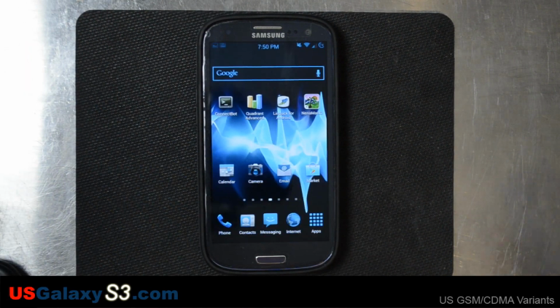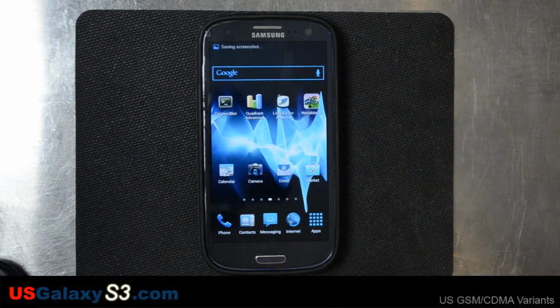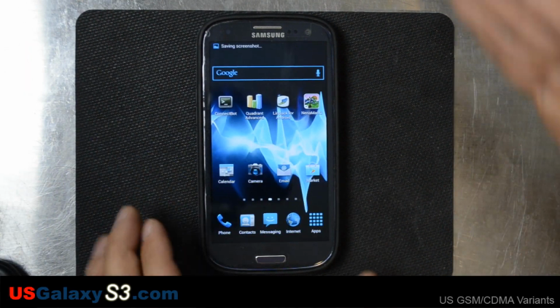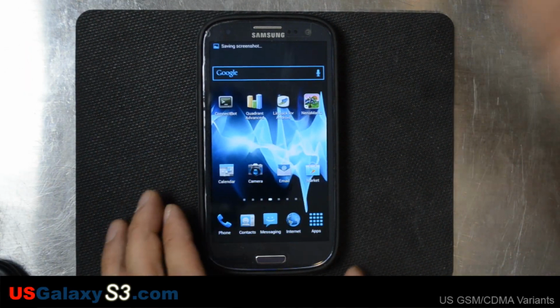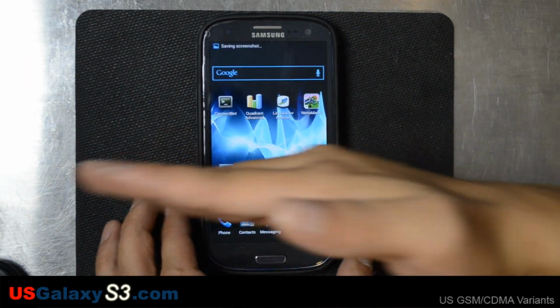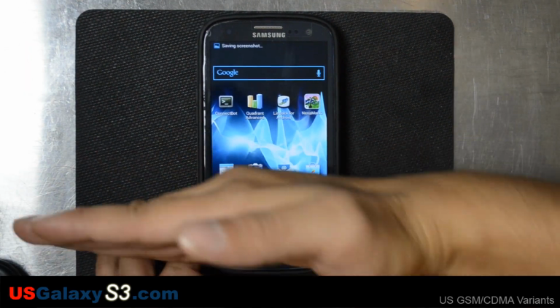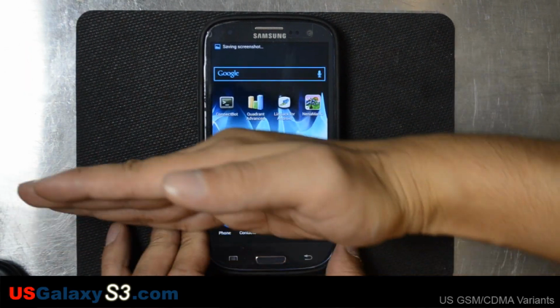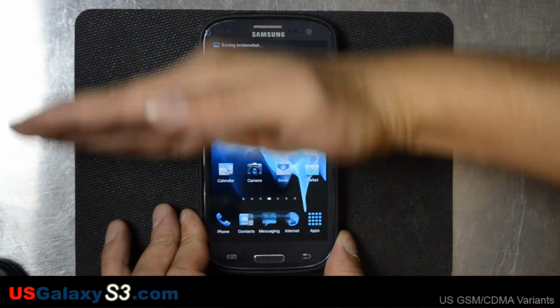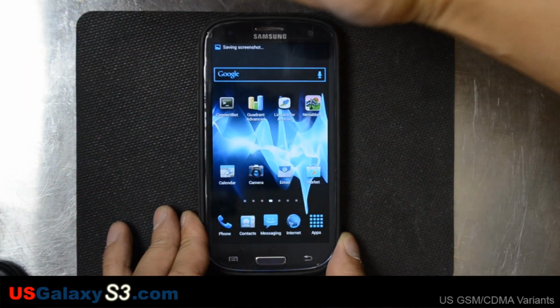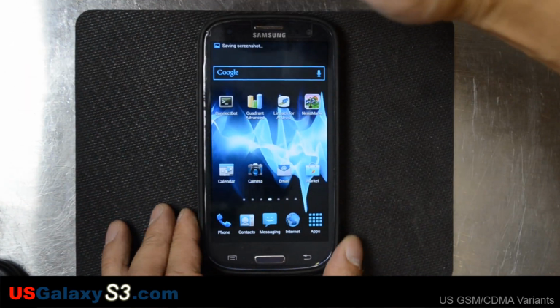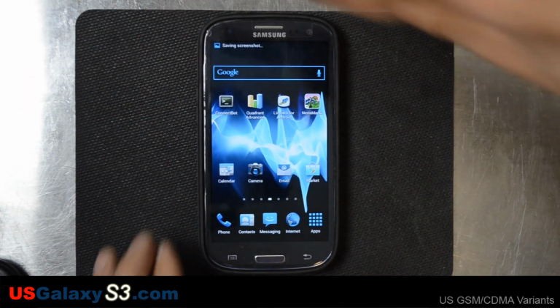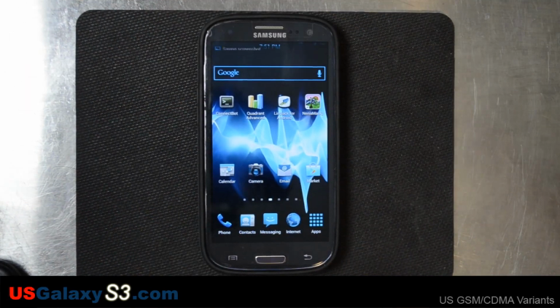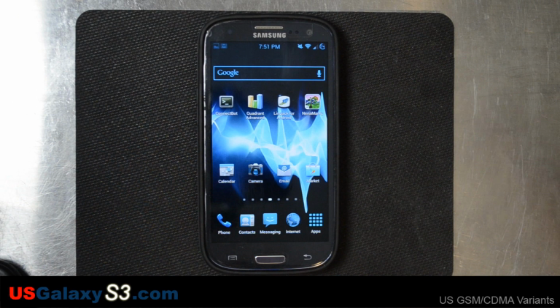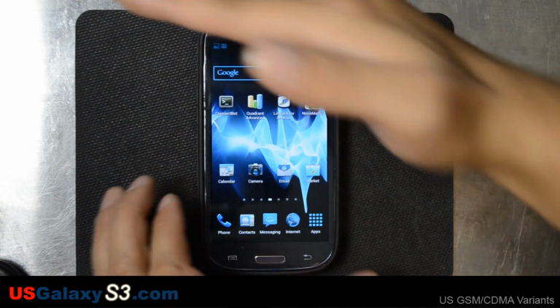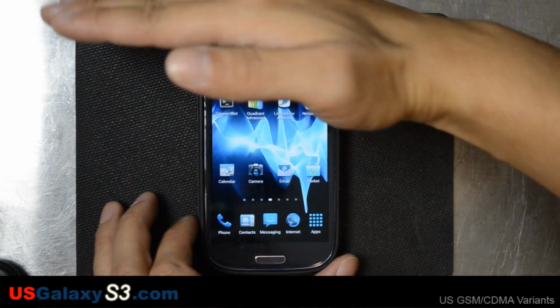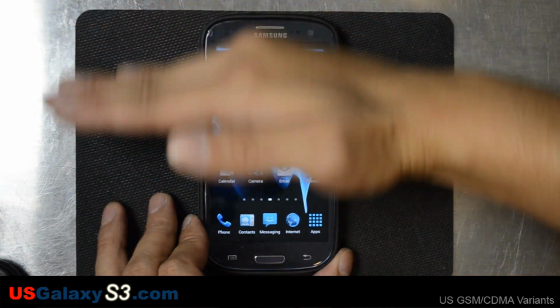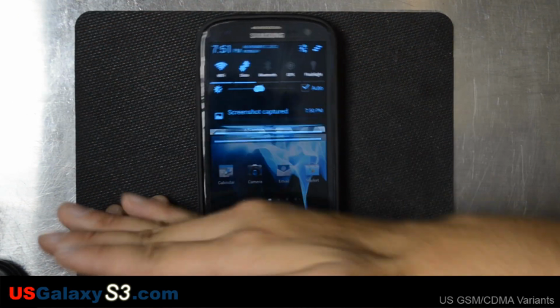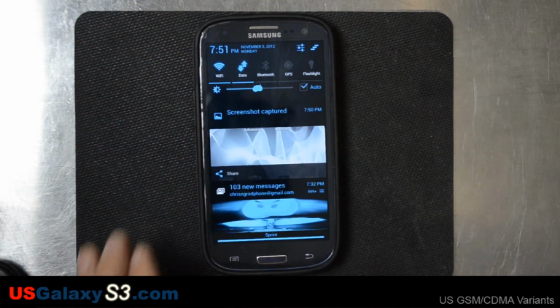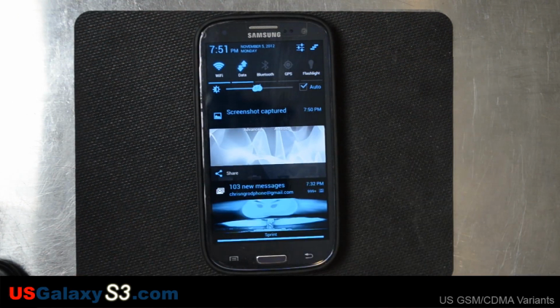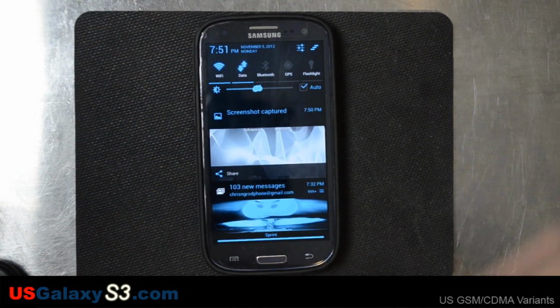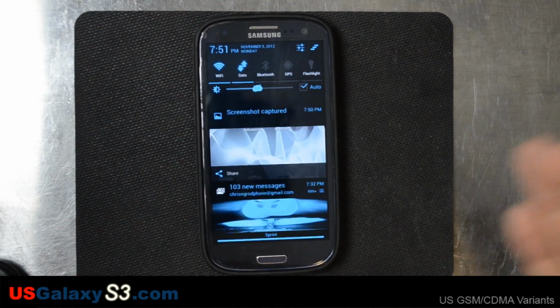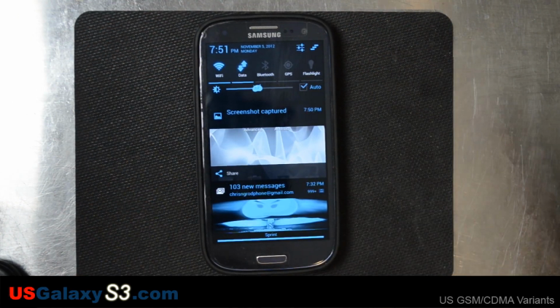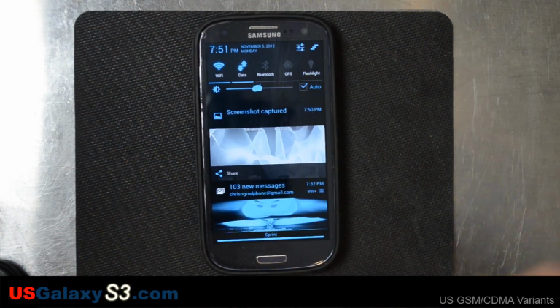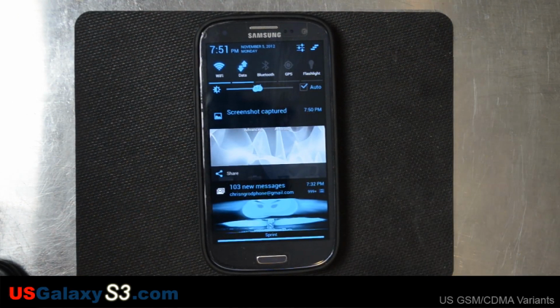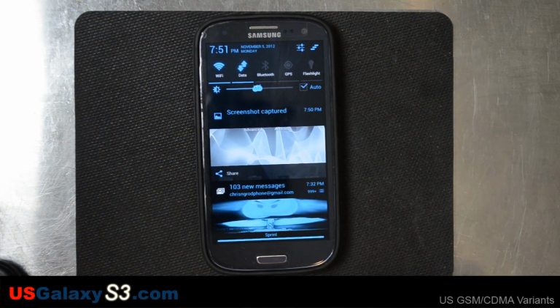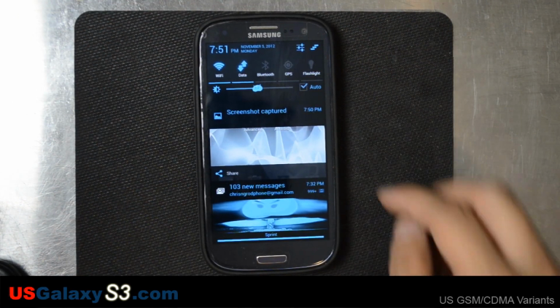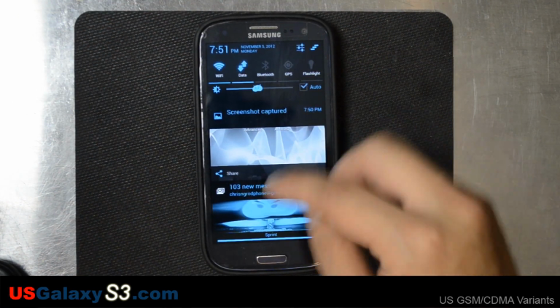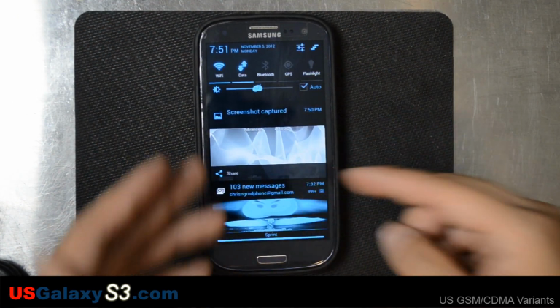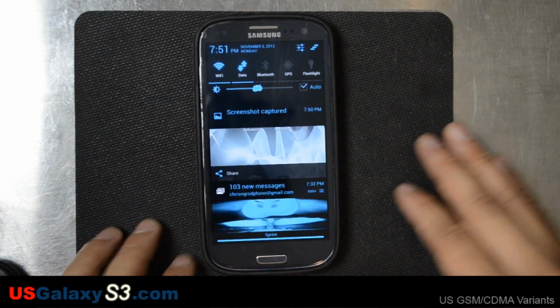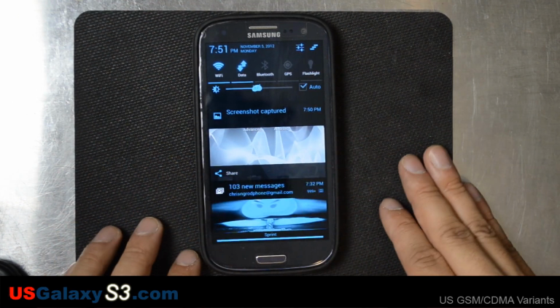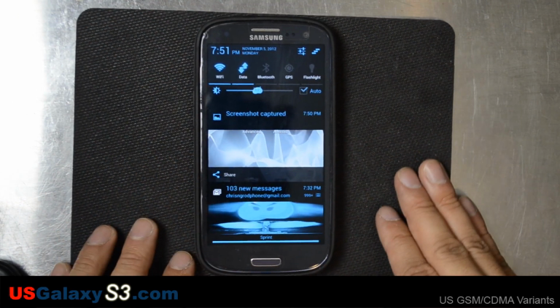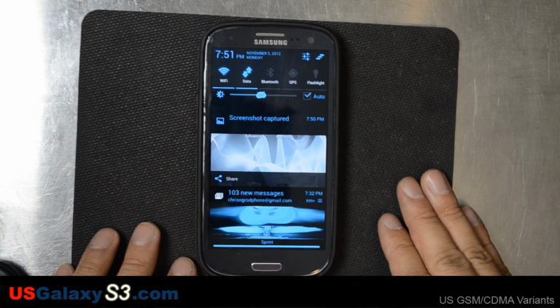Now it shouldn't go up to down — see right there? You can't karate chop up and down, it just doesn't work. But there's your screenshot right there.